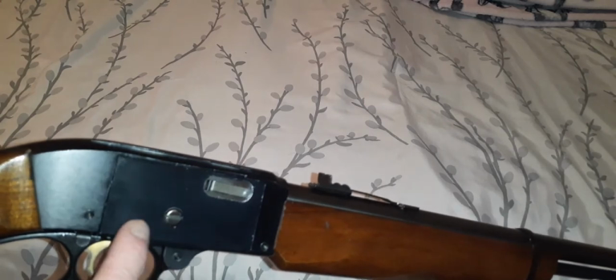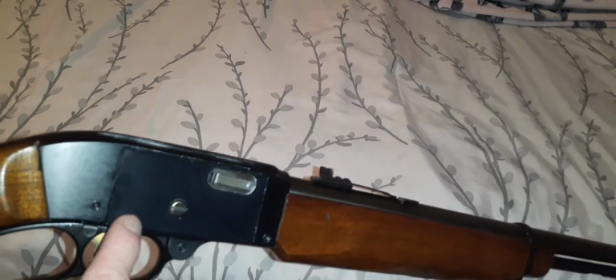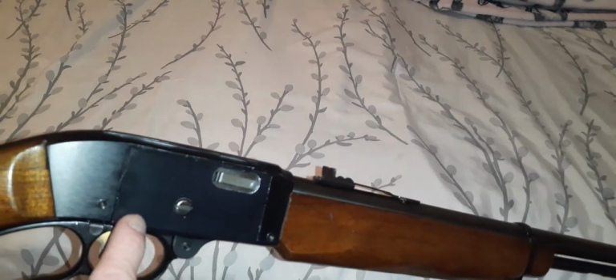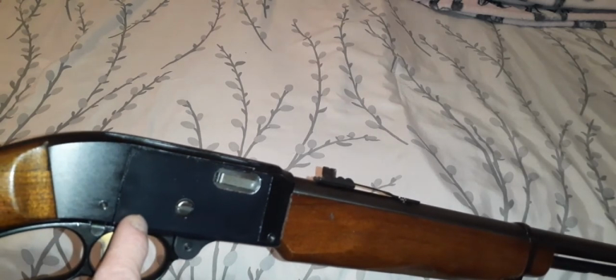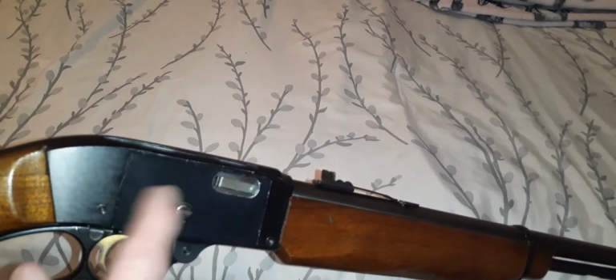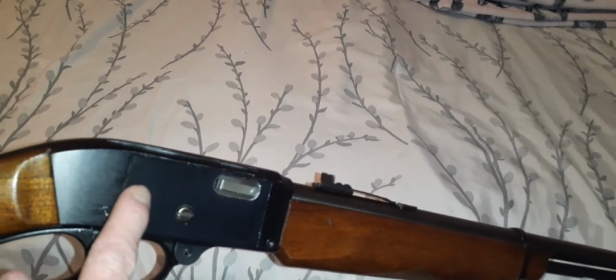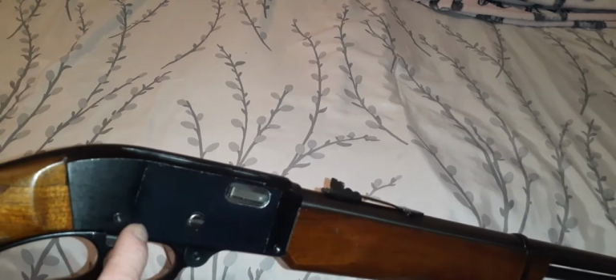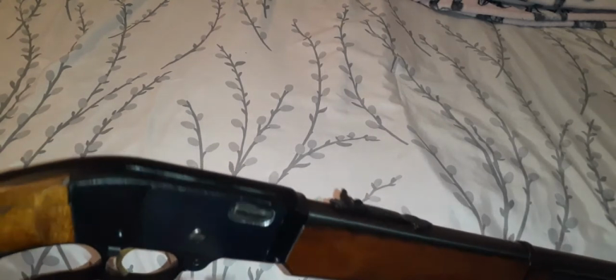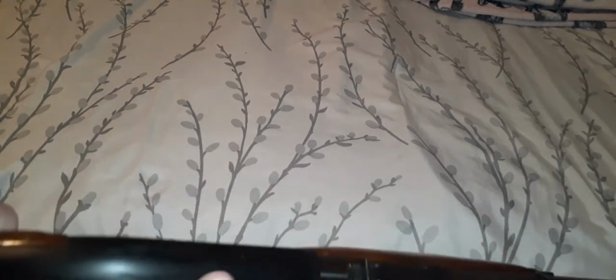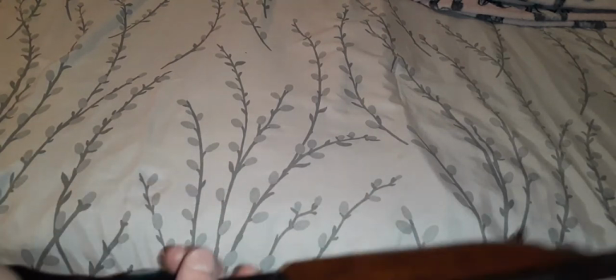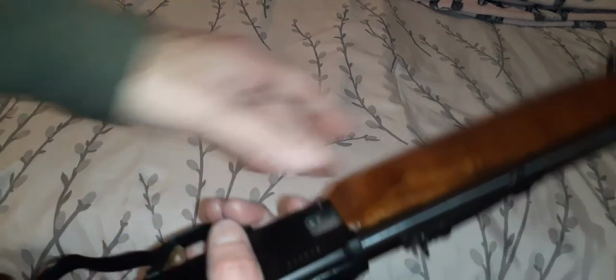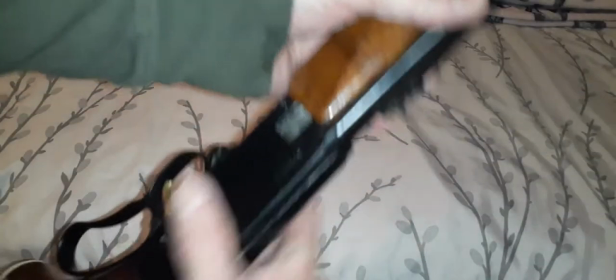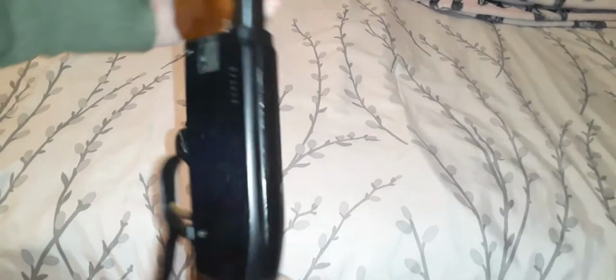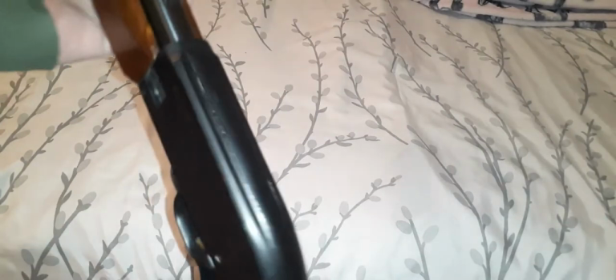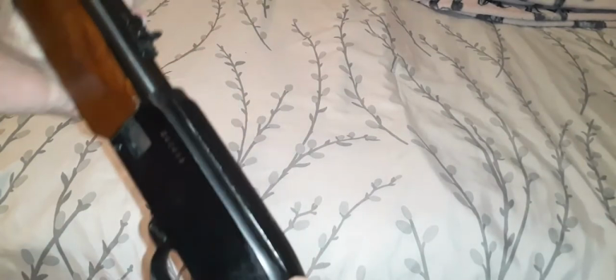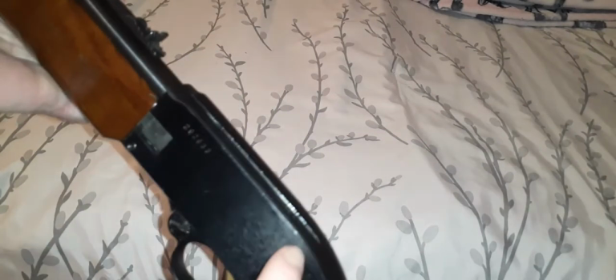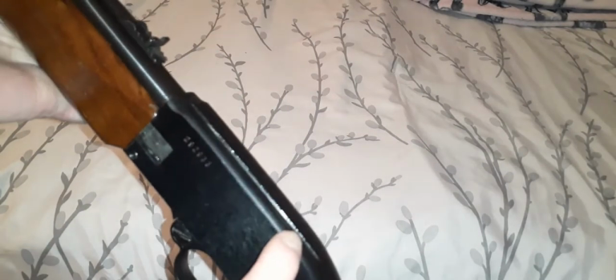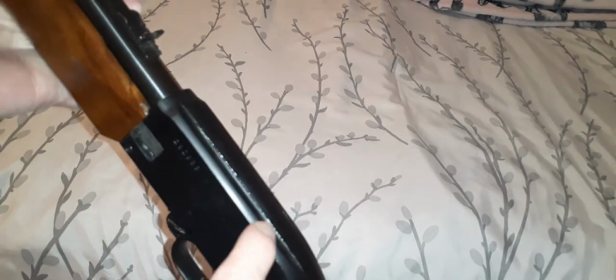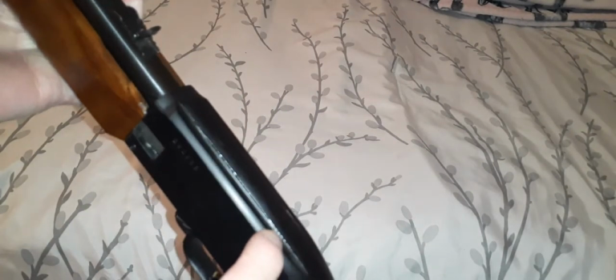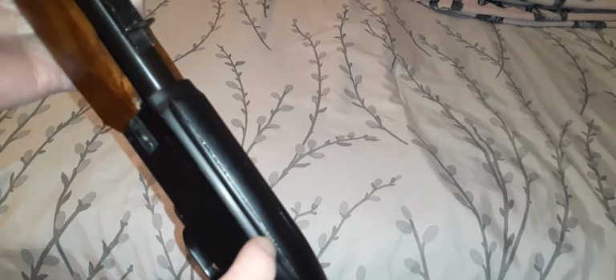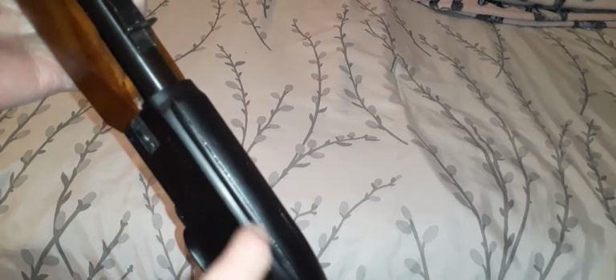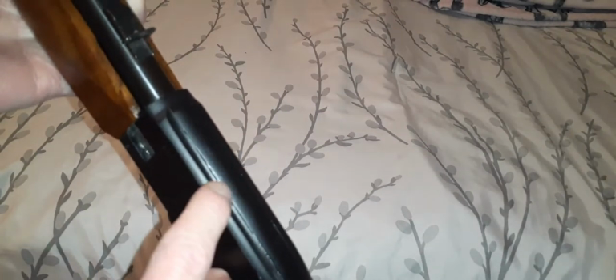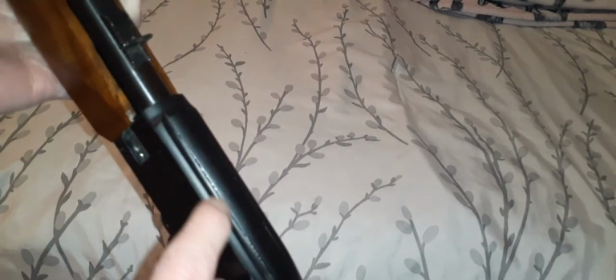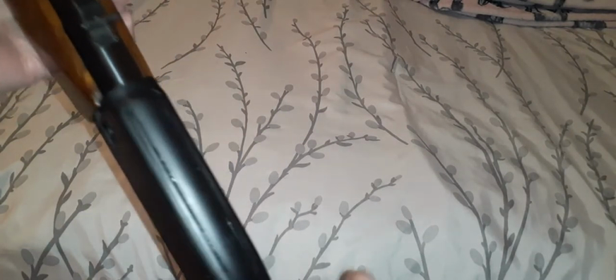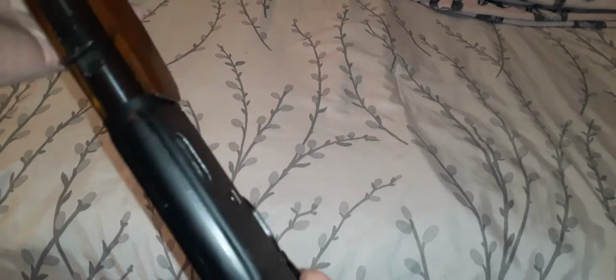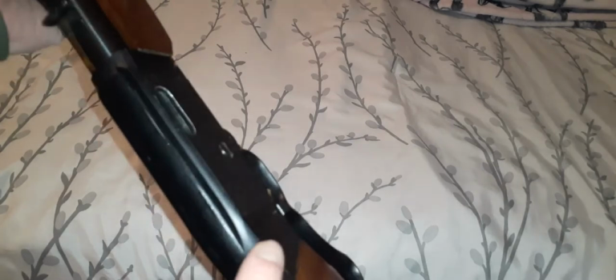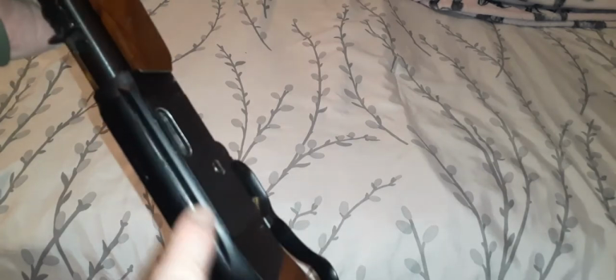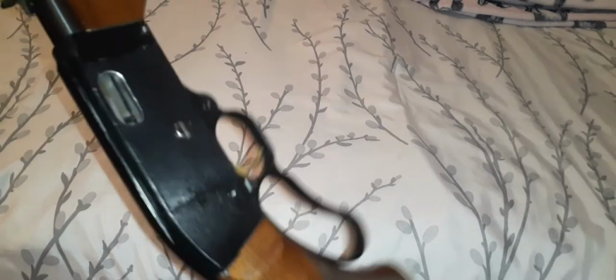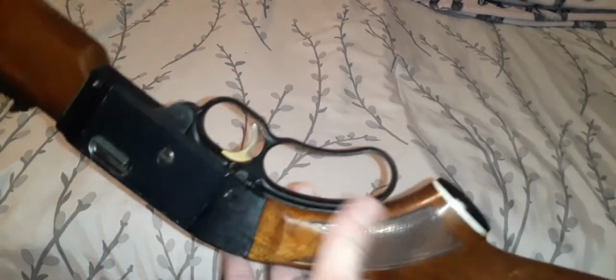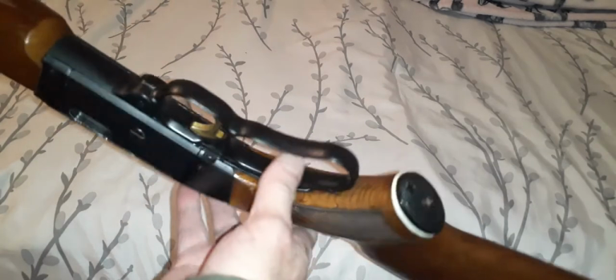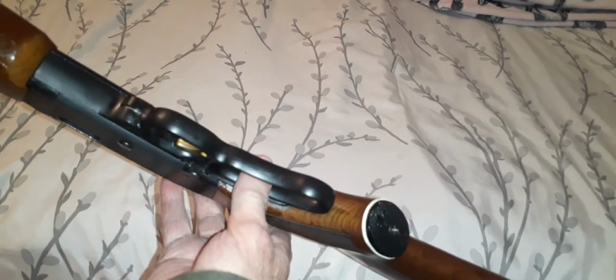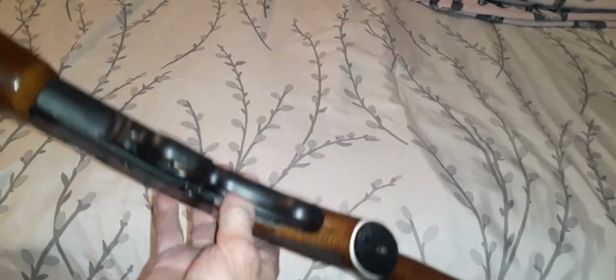You can put a scope on this — somebody in the past did put a scope on it because you can see the little rub marks. But other than that, this thing is pristine.